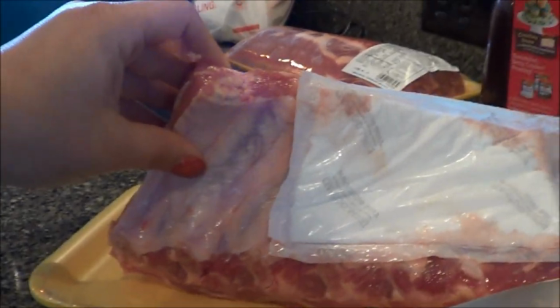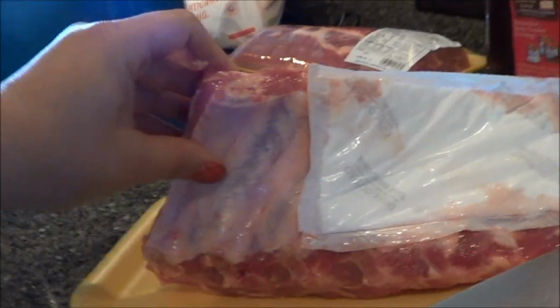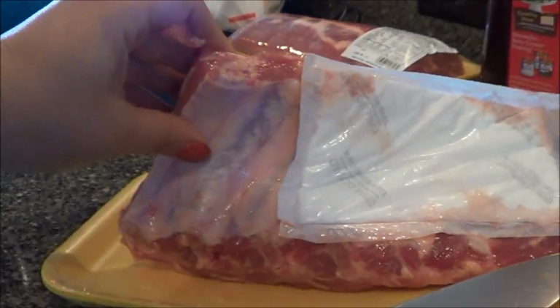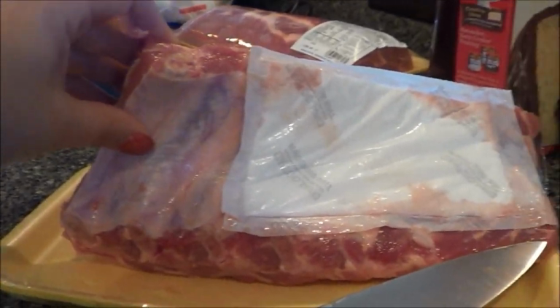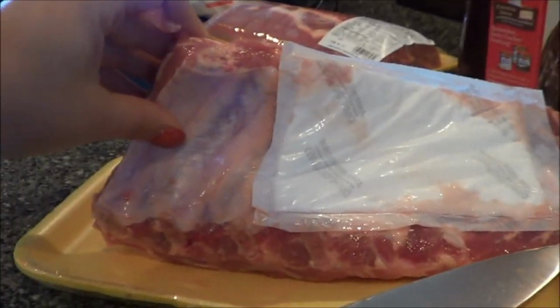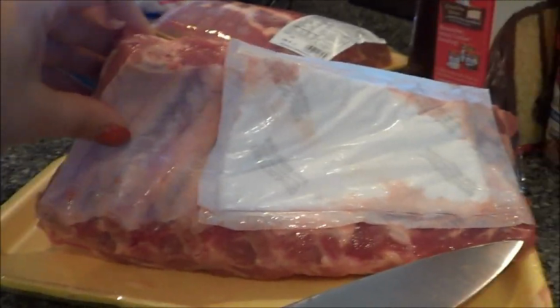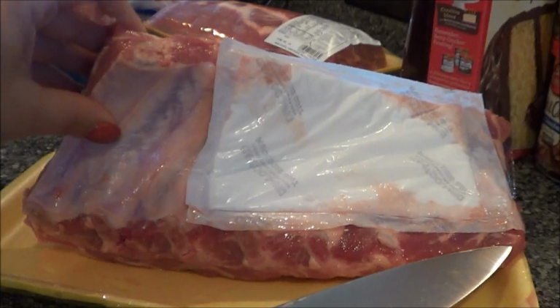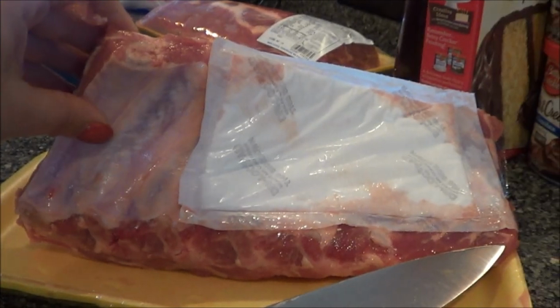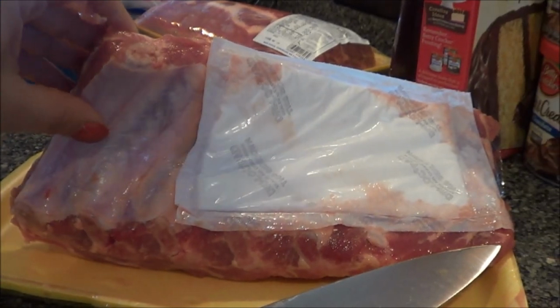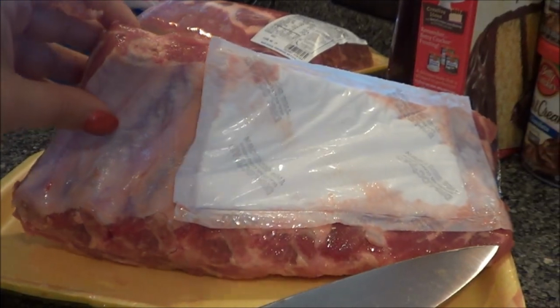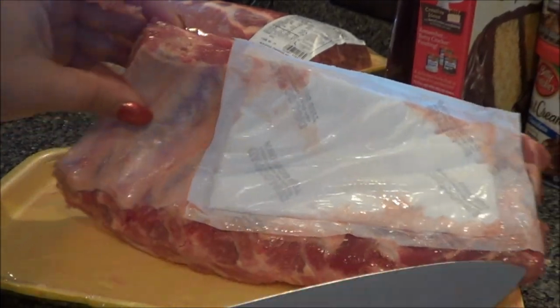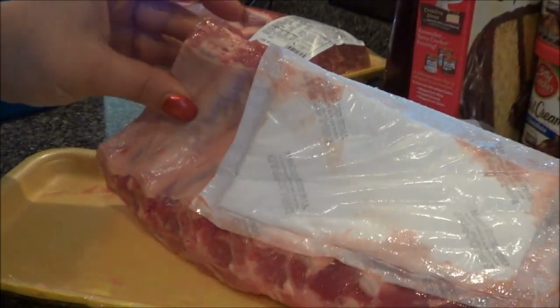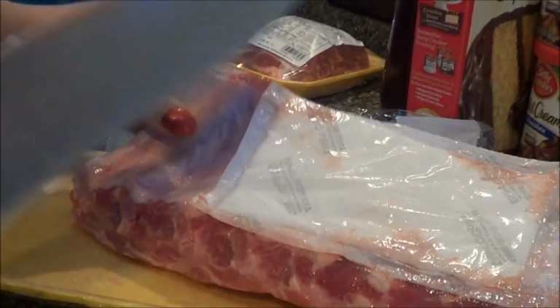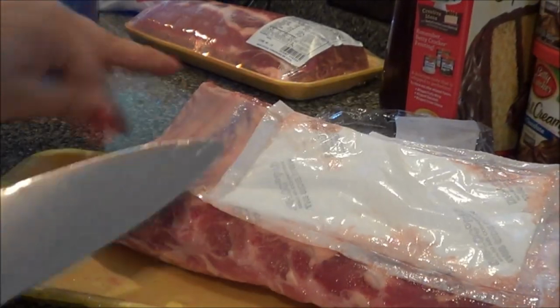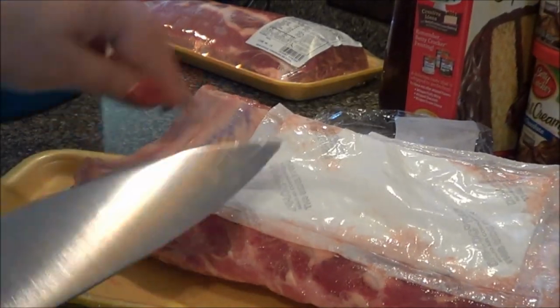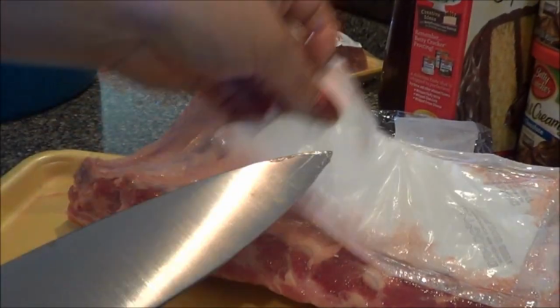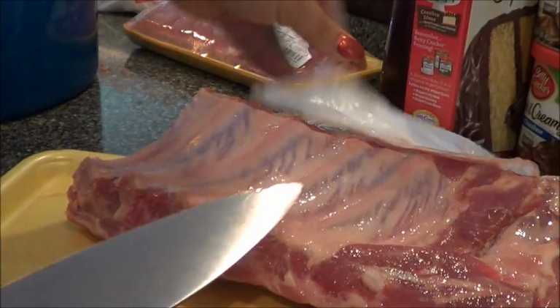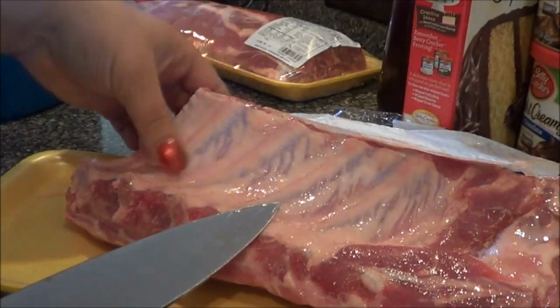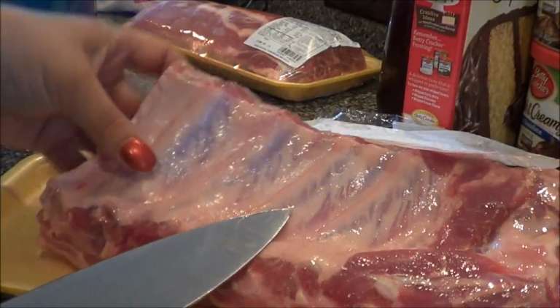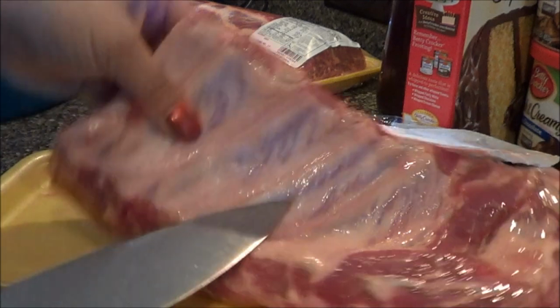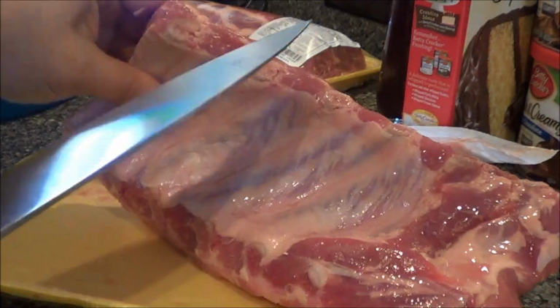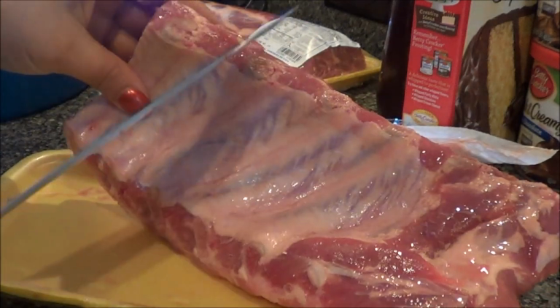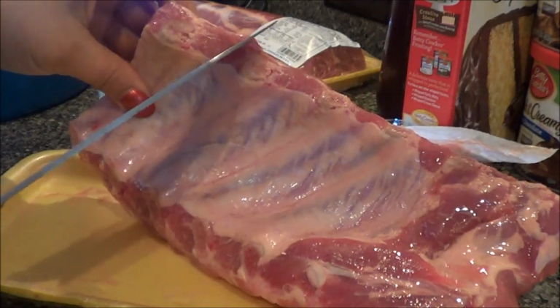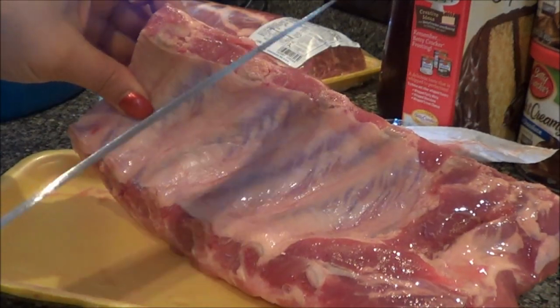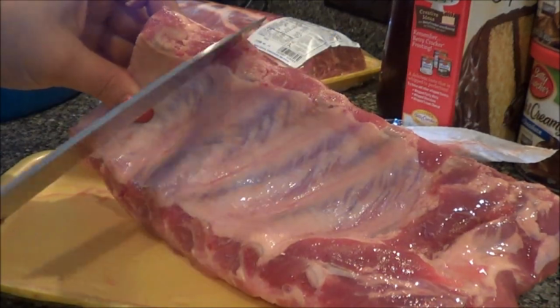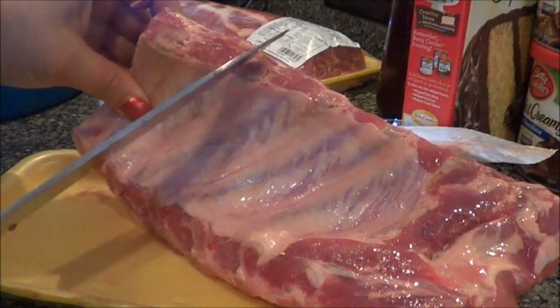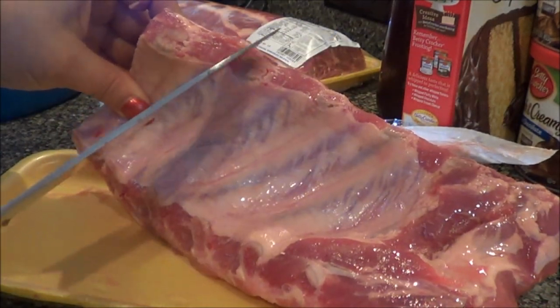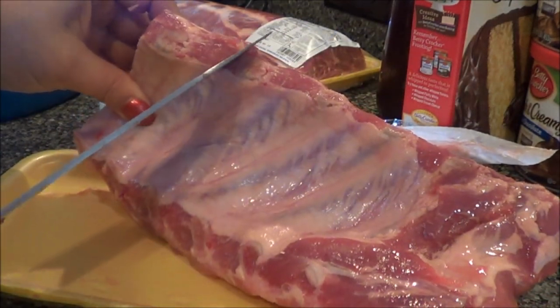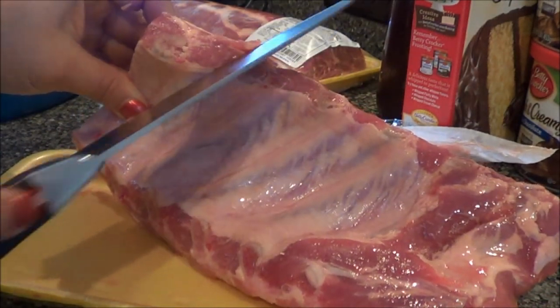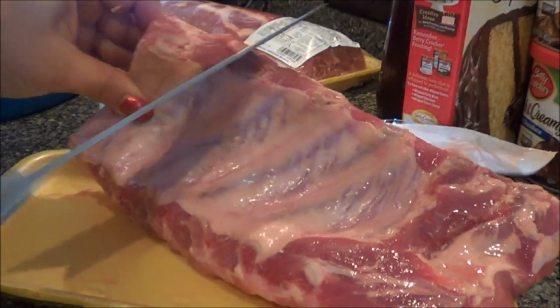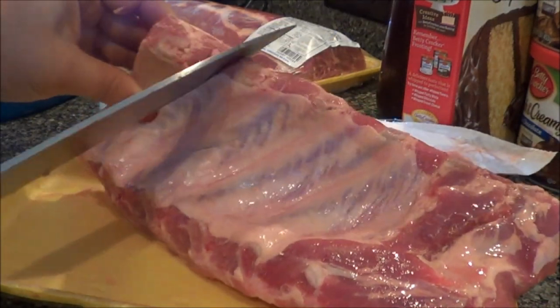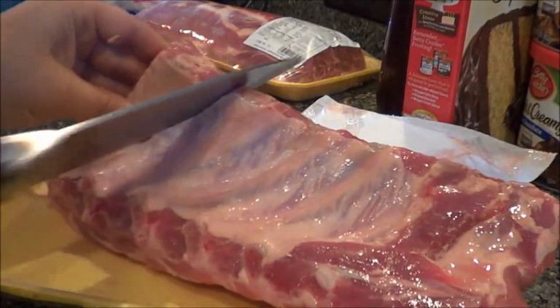The tripod is a piece of junk so we're a little crooked. You just take them right between the bone and cut.